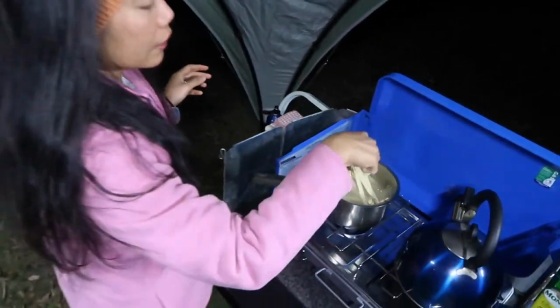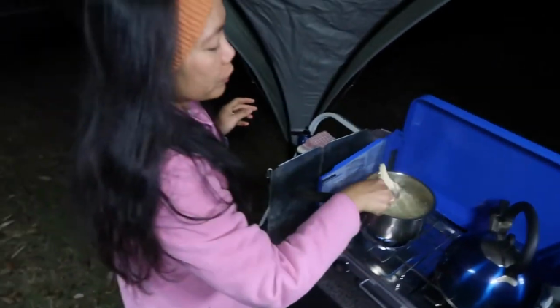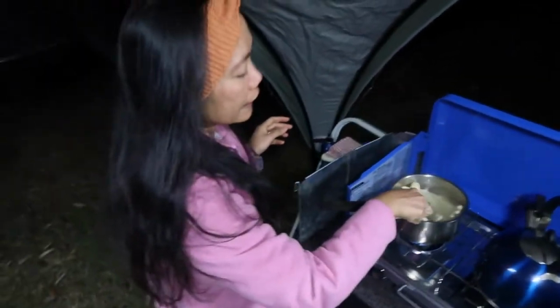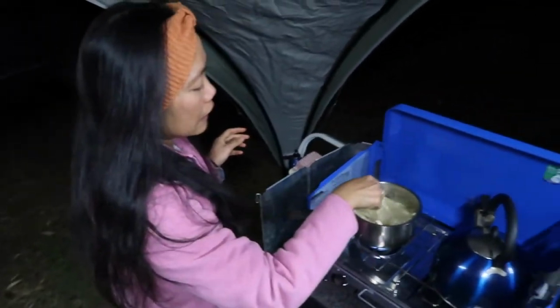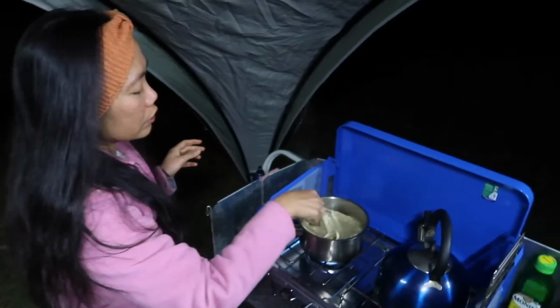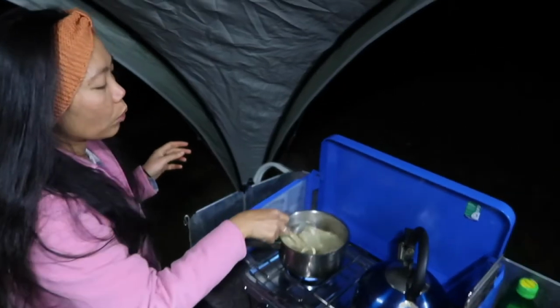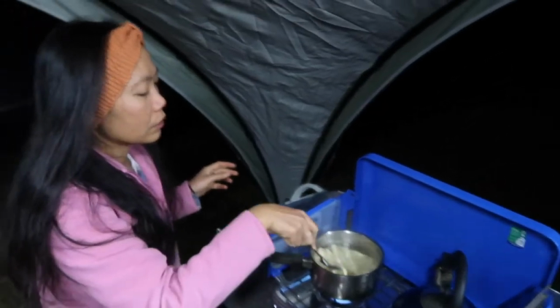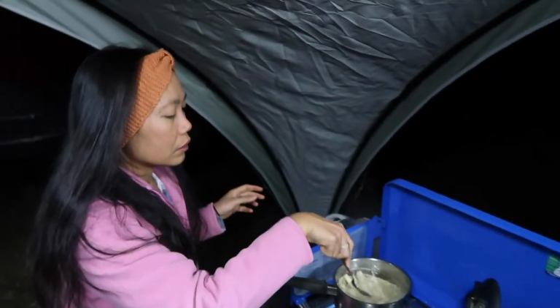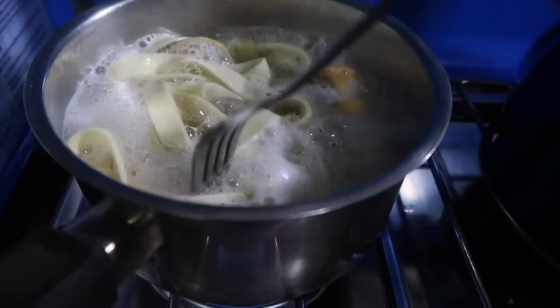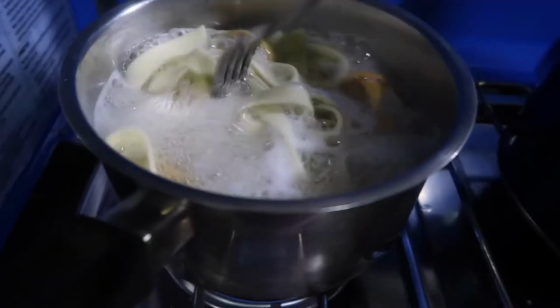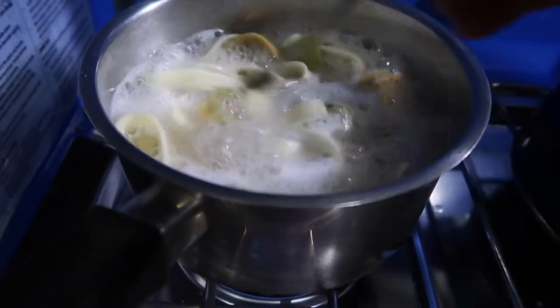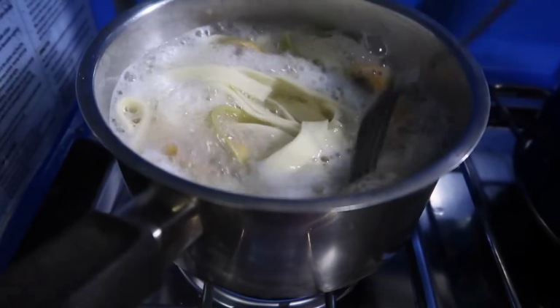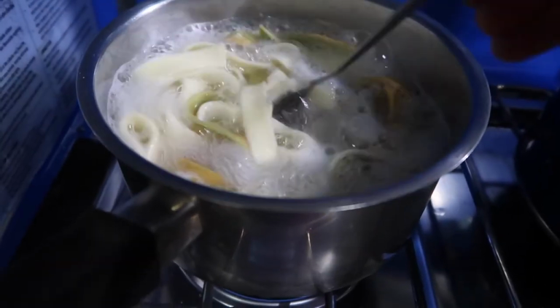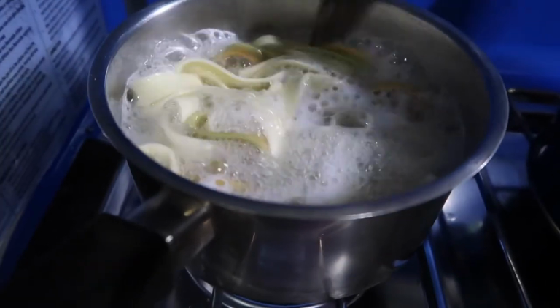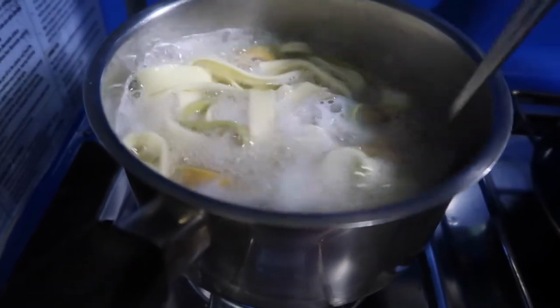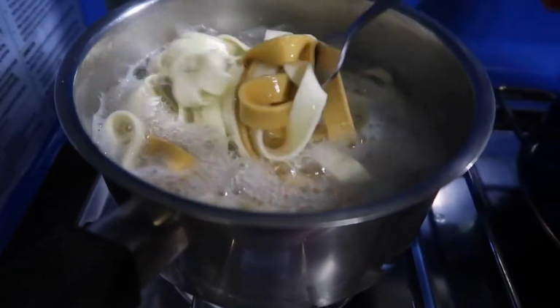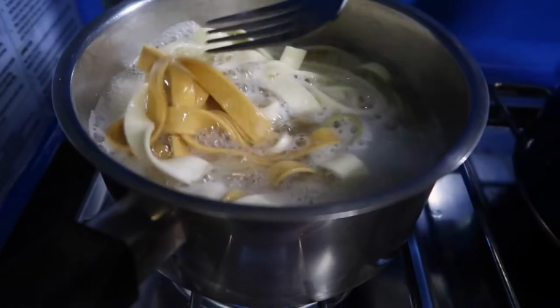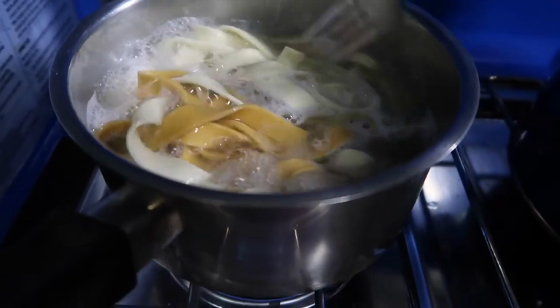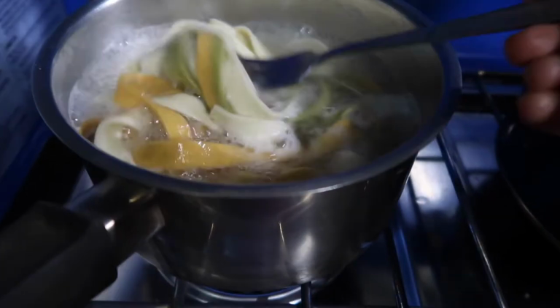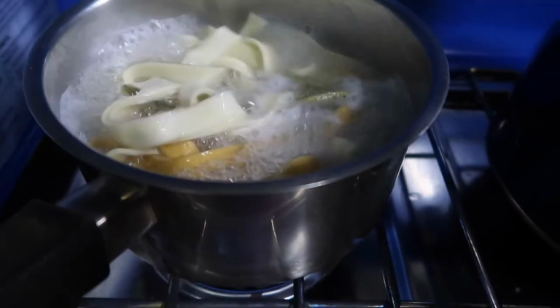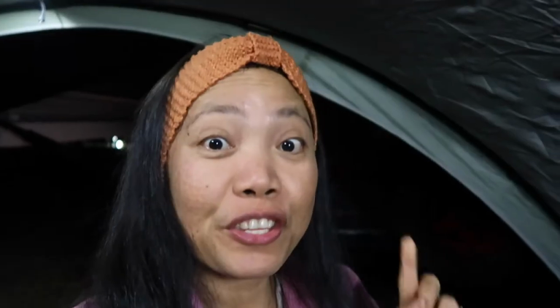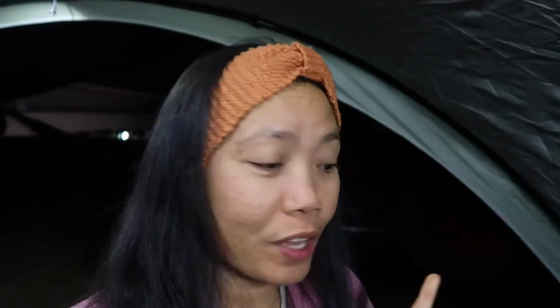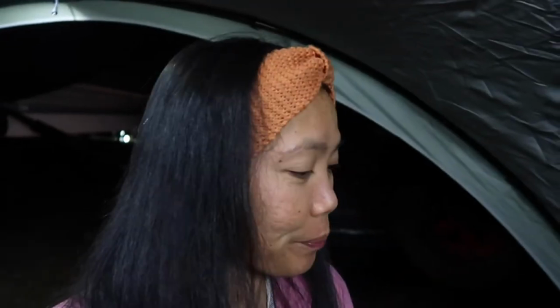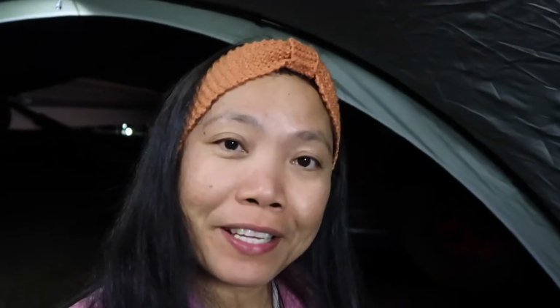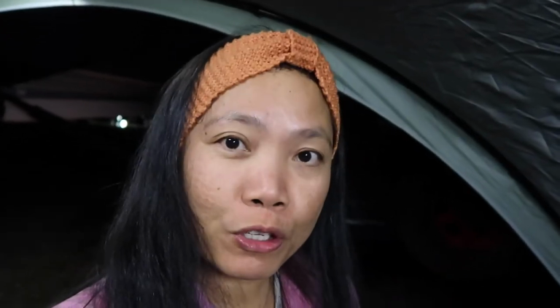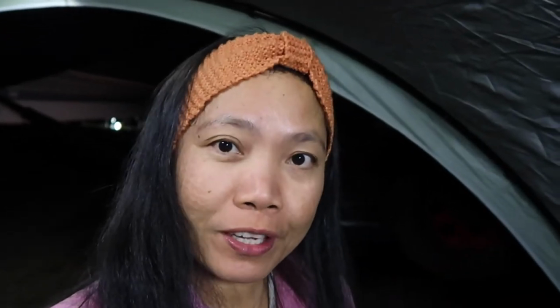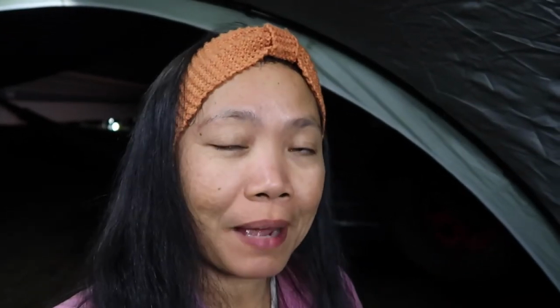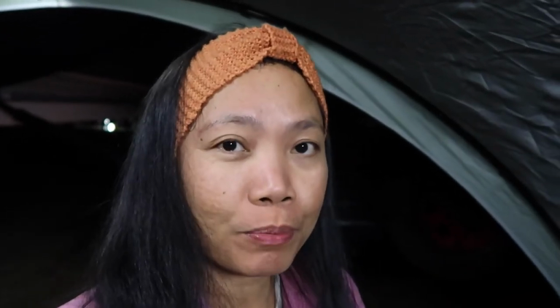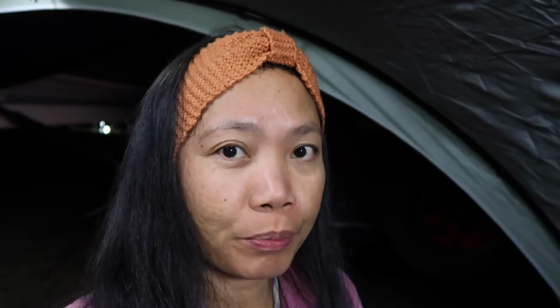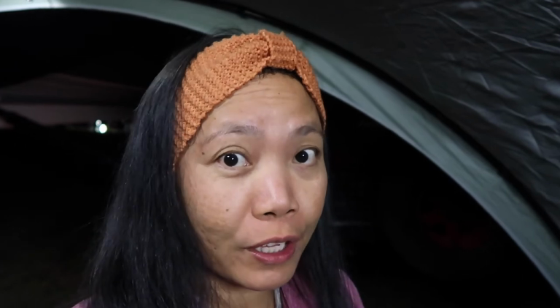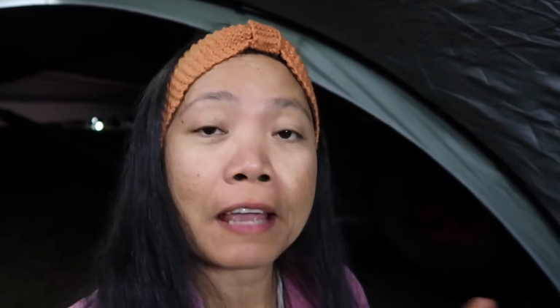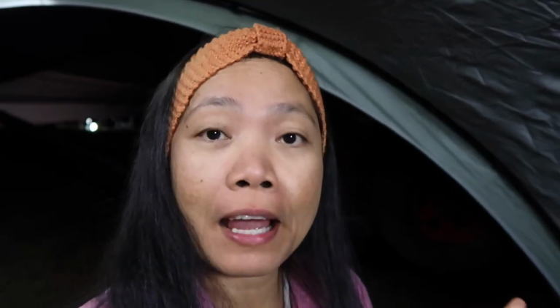If you want al dente or a bit more, stir the pasta occasionally and make sure they don't stick together. Once your pasta is almost cooked, it's time to put in your broccoli — that saves time.